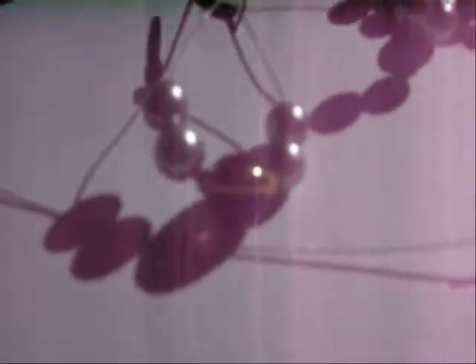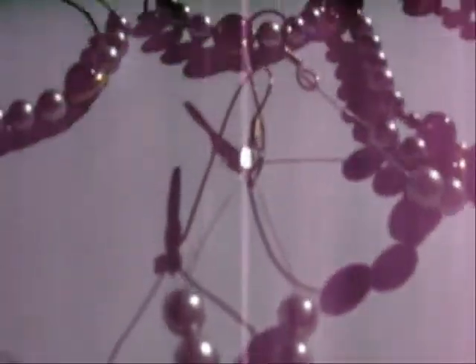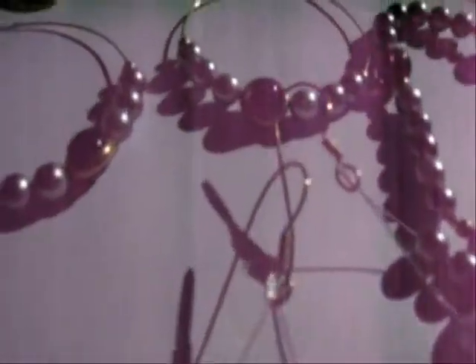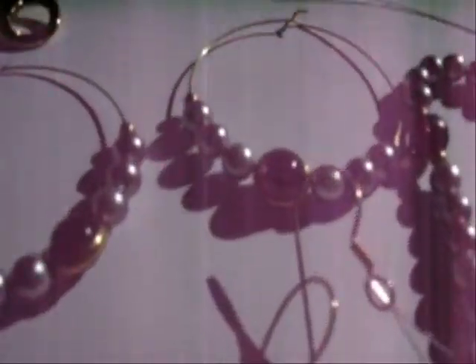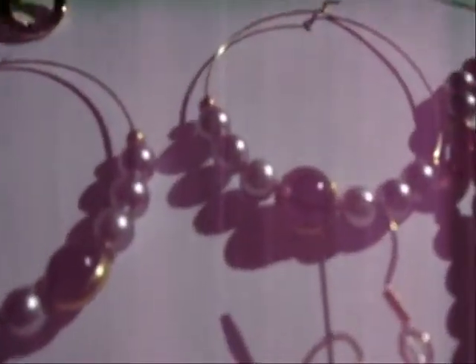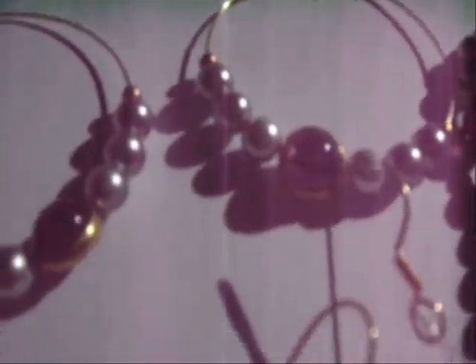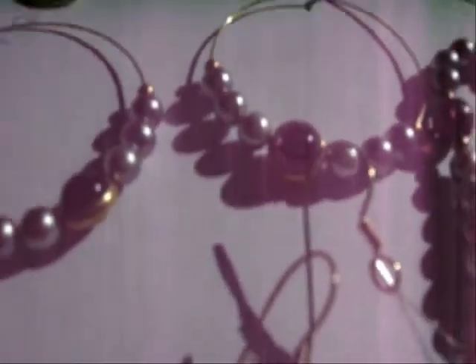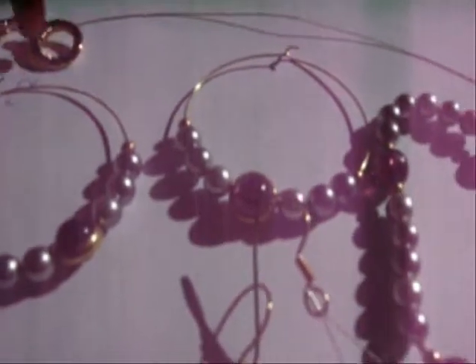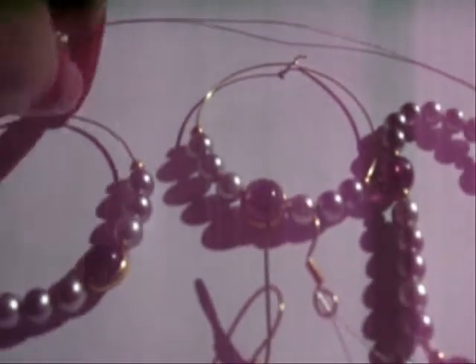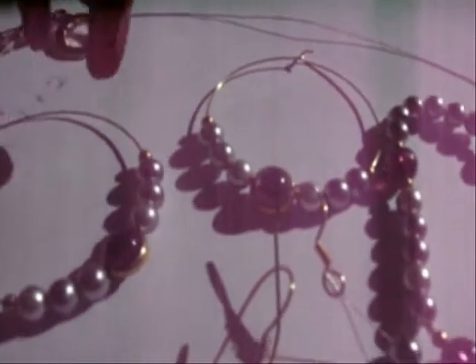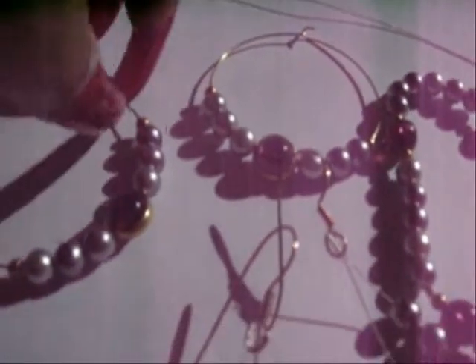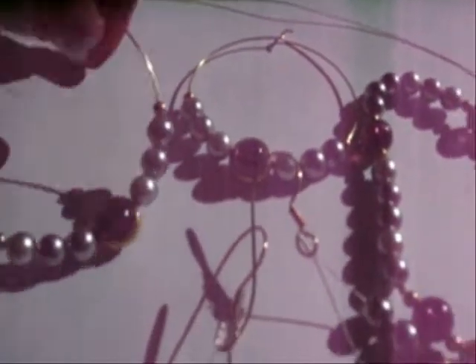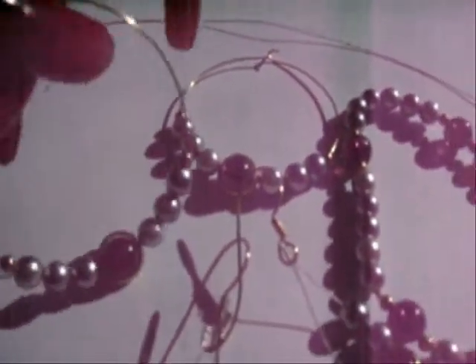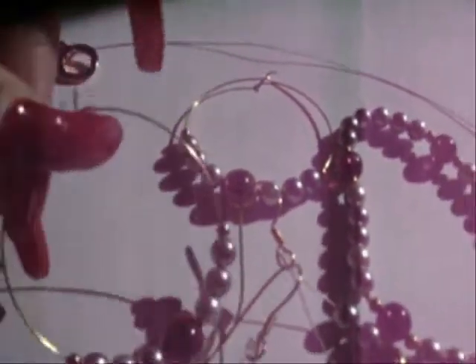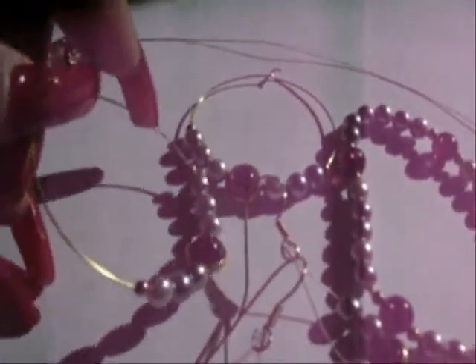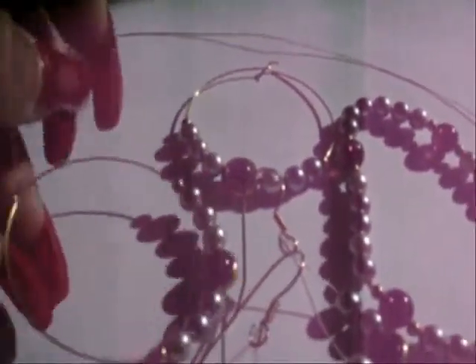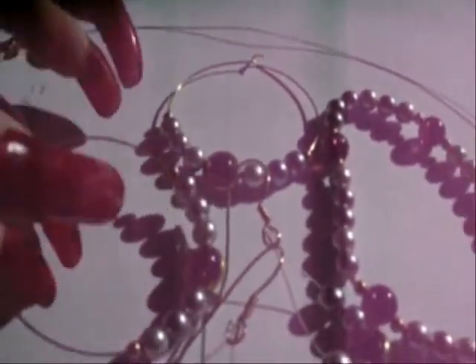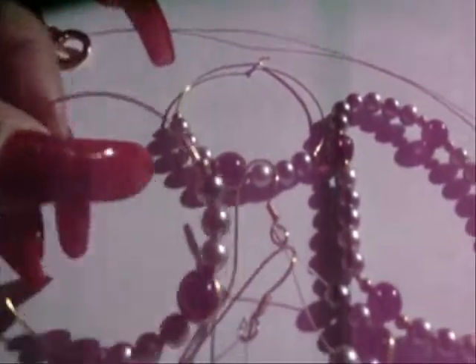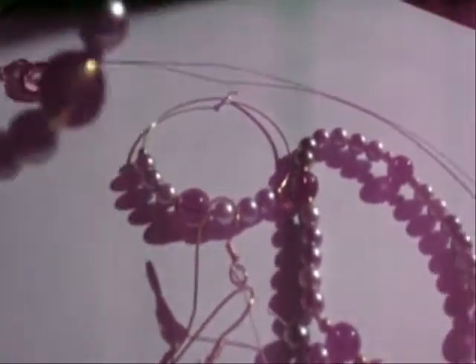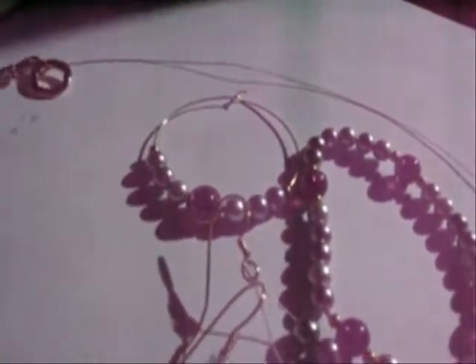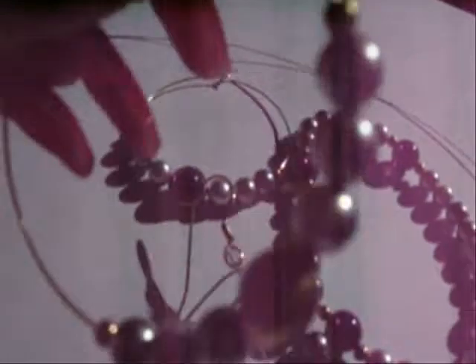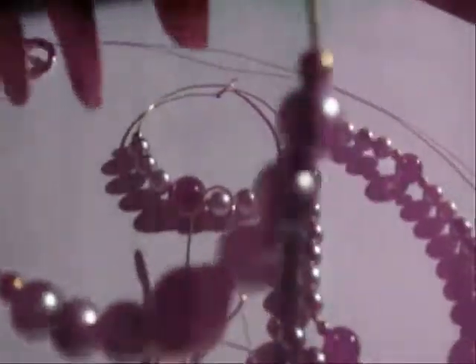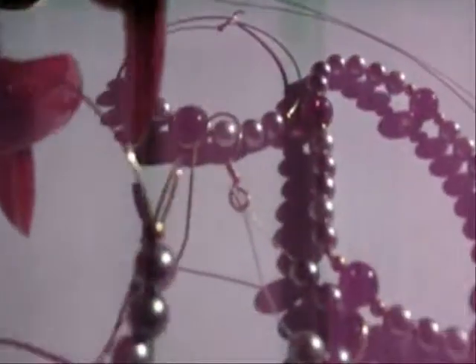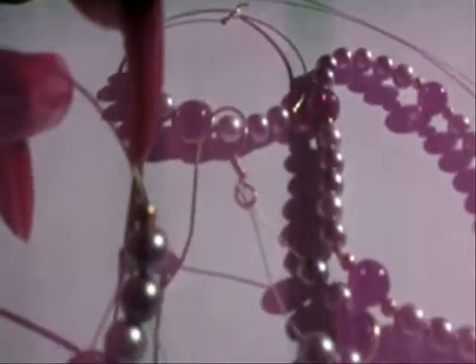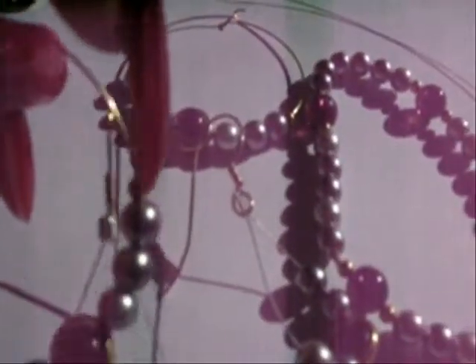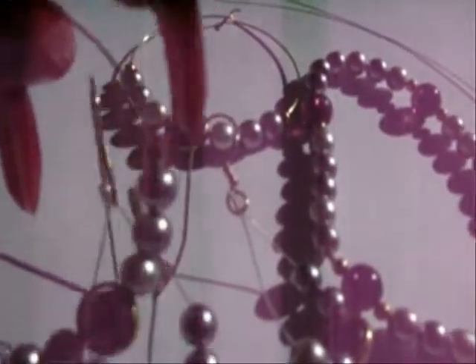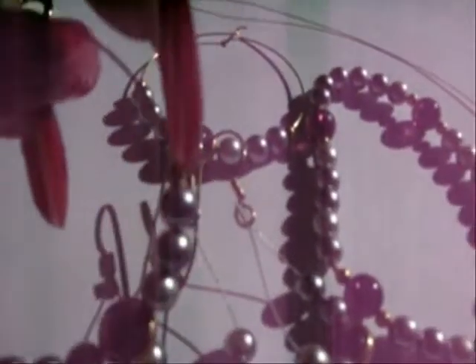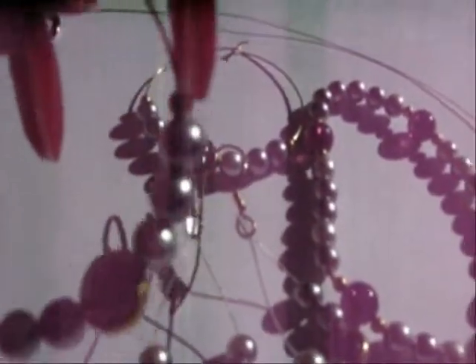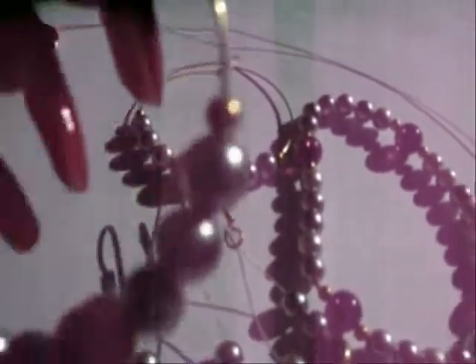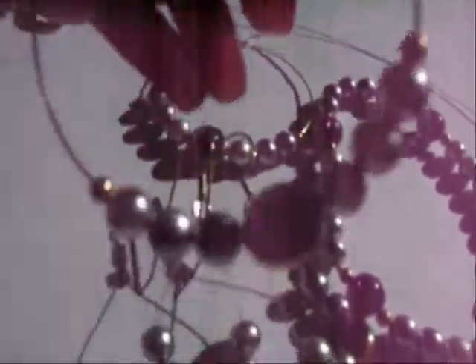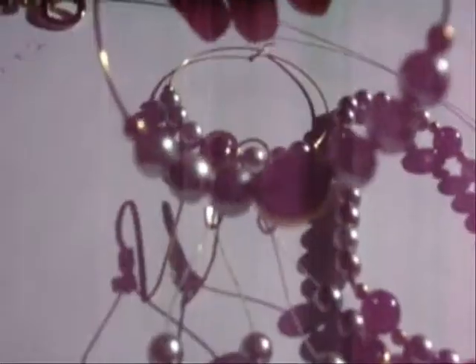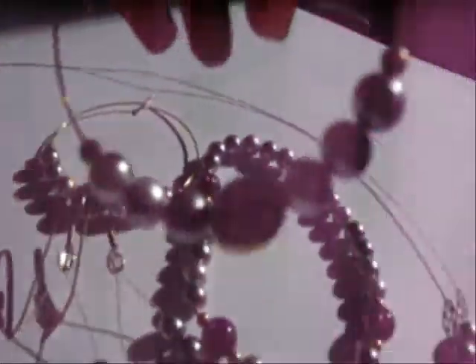I thought, well, I got enough beads to make two pairs of earrings. So I made these. But they were going to fall off, so I put a little glue — just a drop — on both sides of the gold bead on the outside.